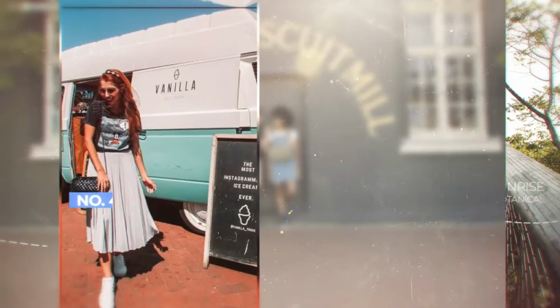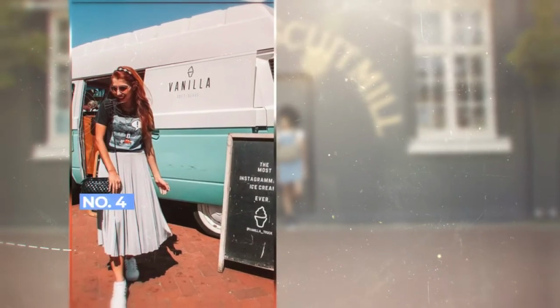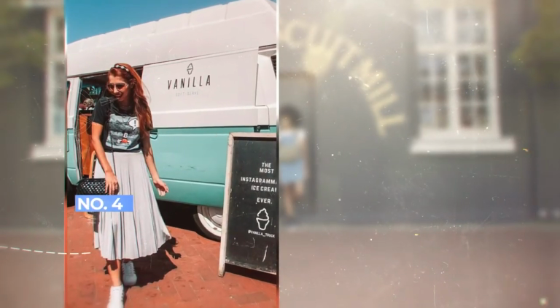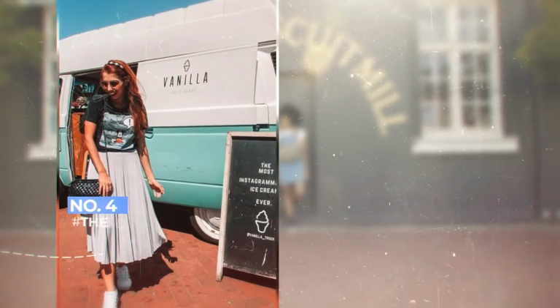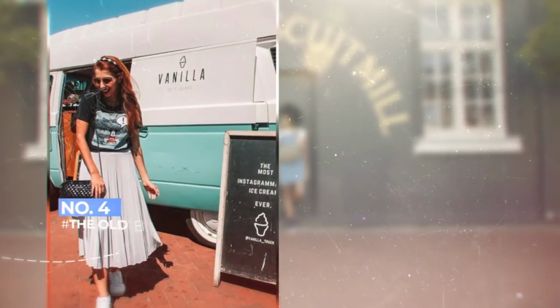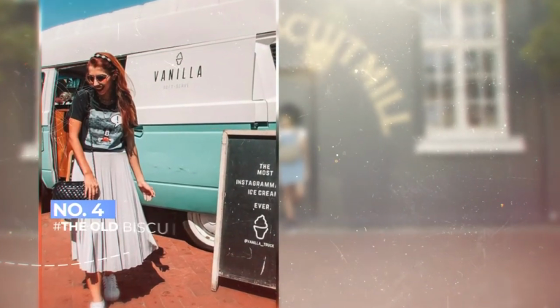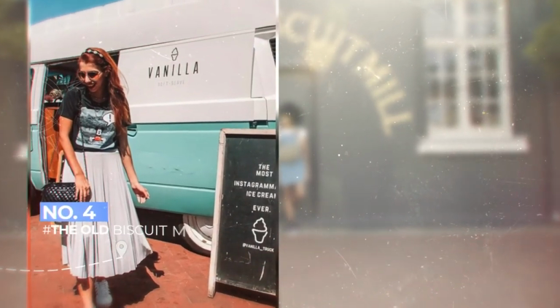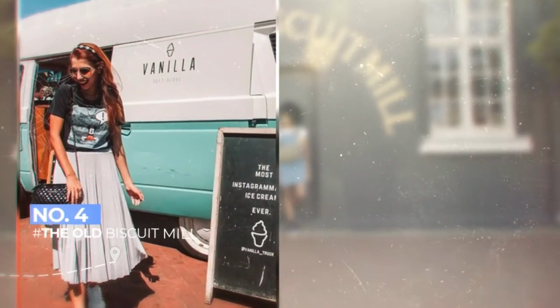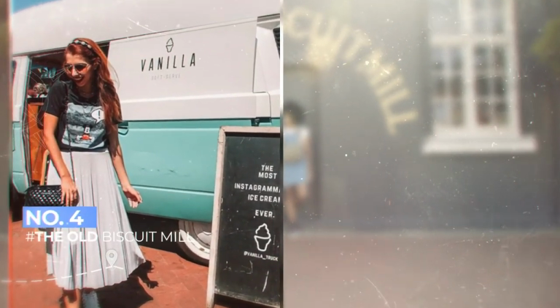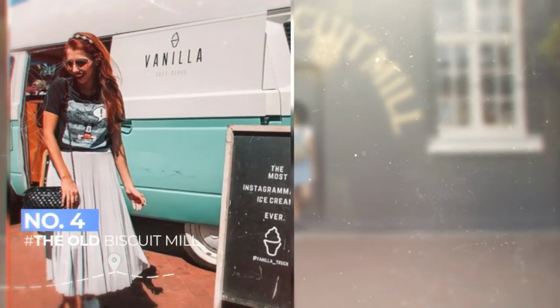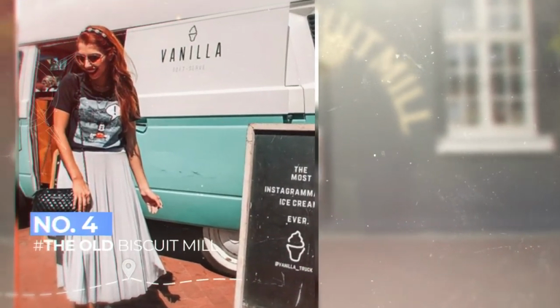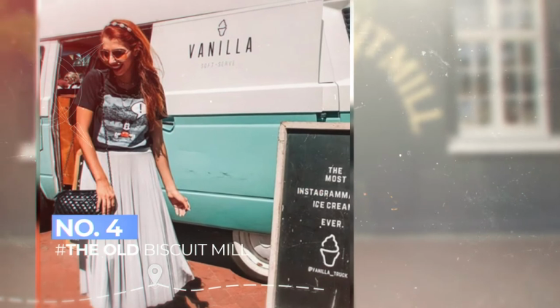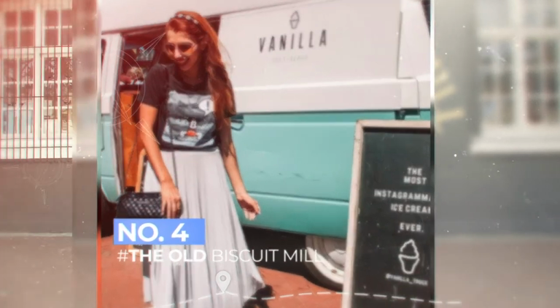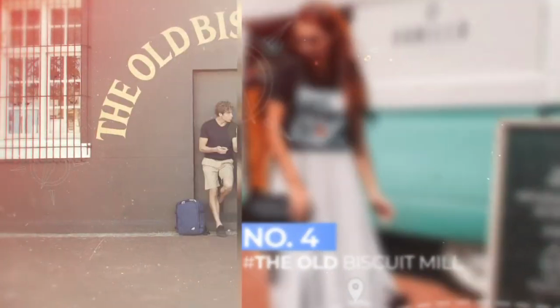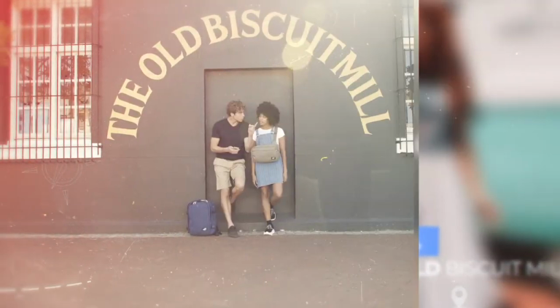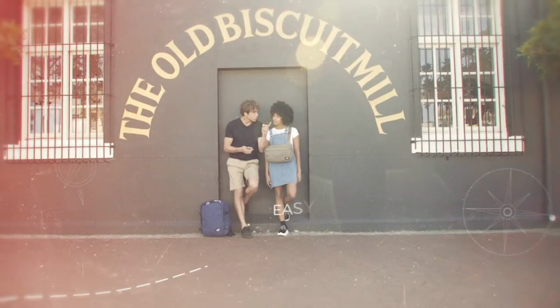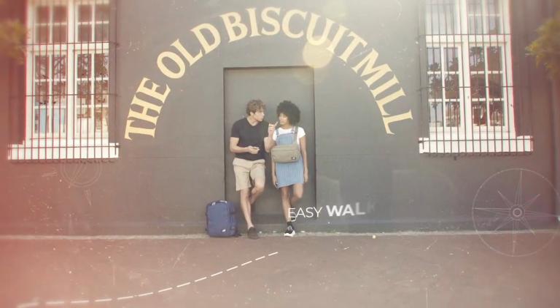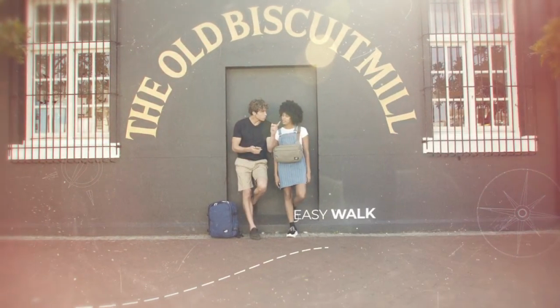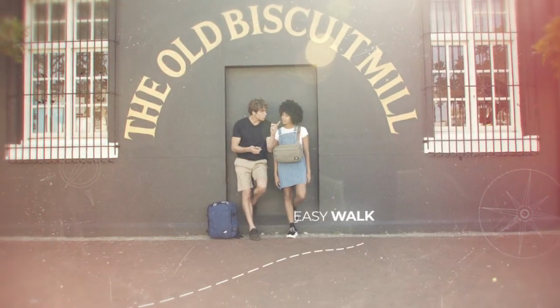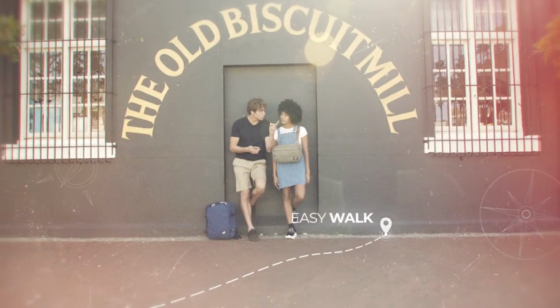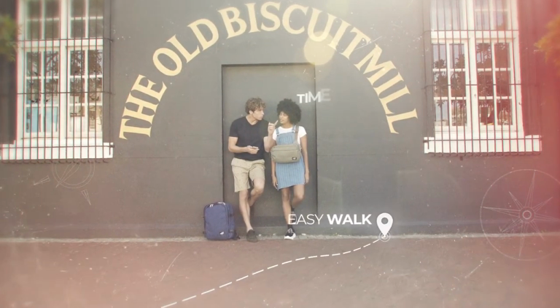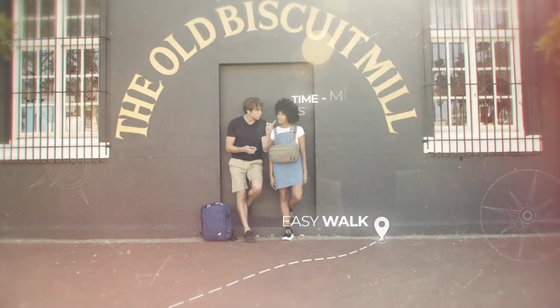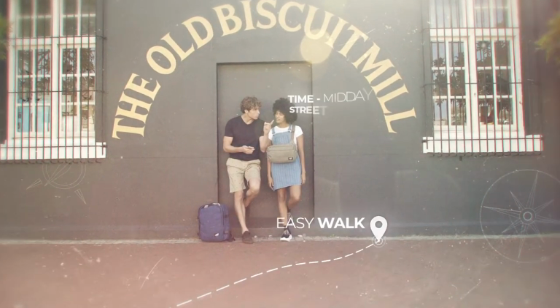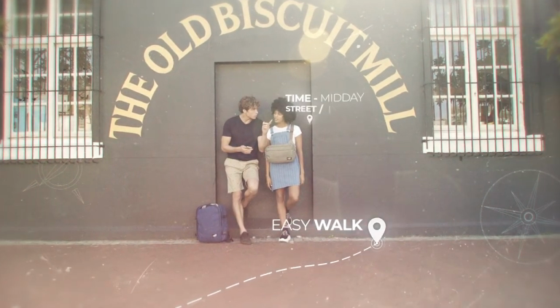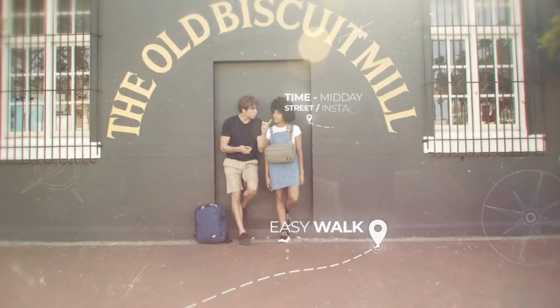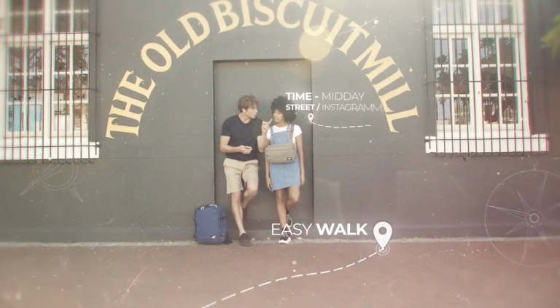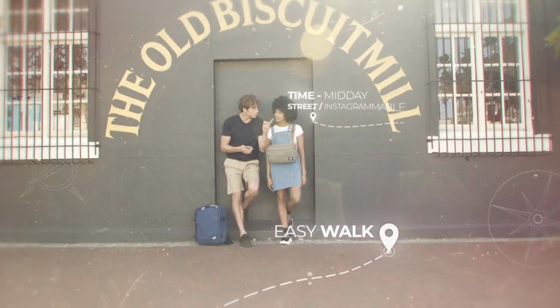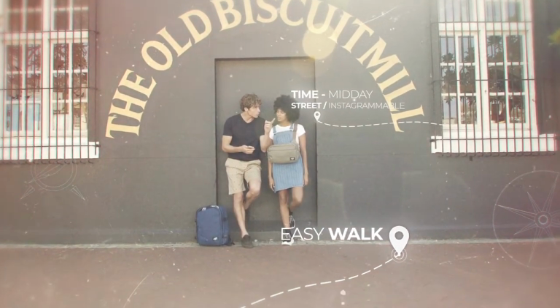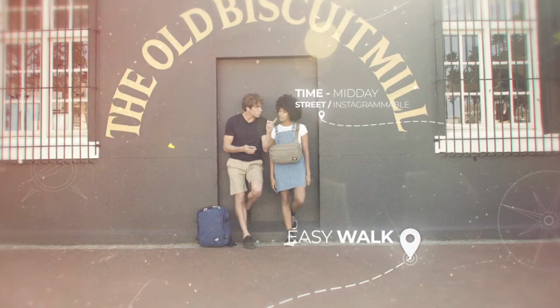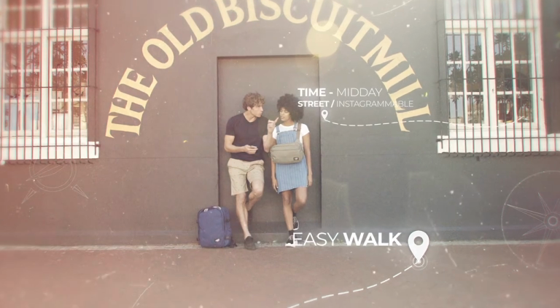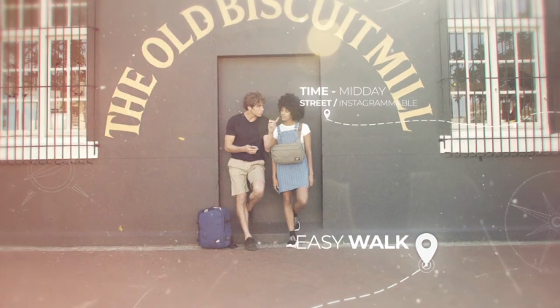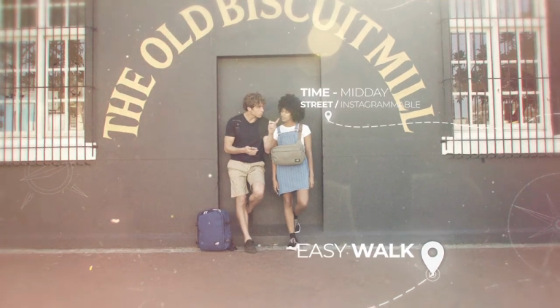The Old Biscuit Mill is an Instagrammer's wonderland. With so many trendy stalls, interactive artwork and pastel colours, load up on images to keep your feed rolling.